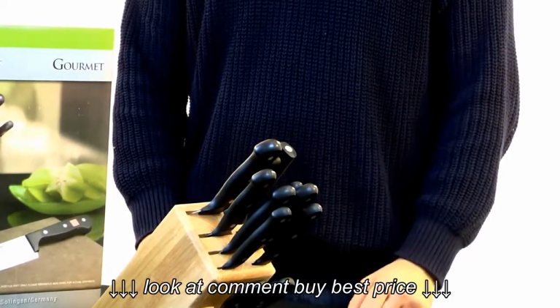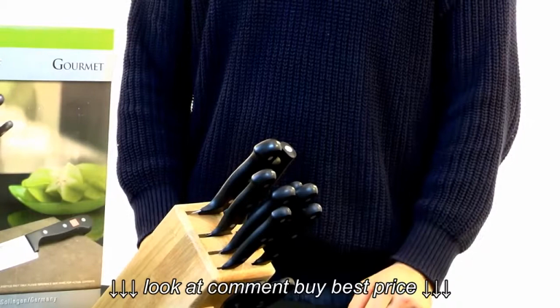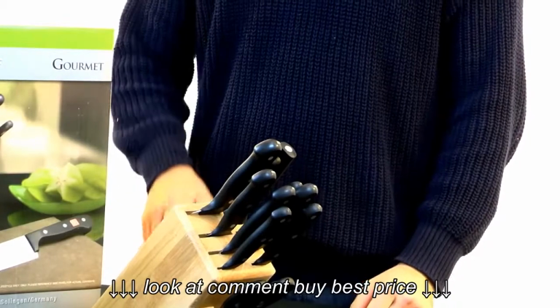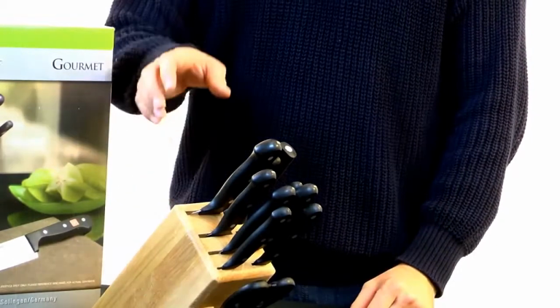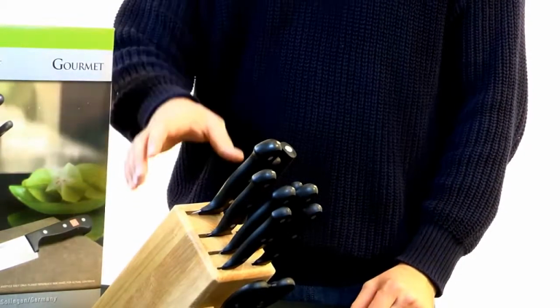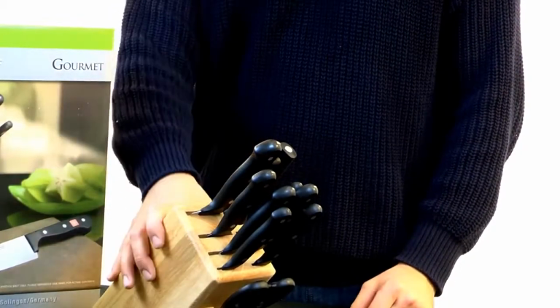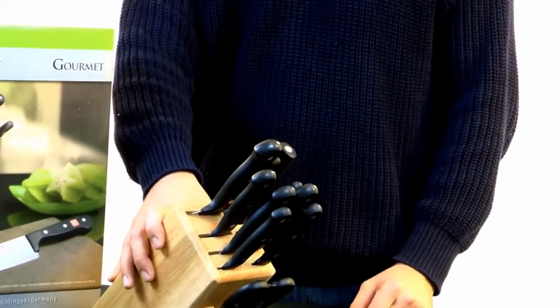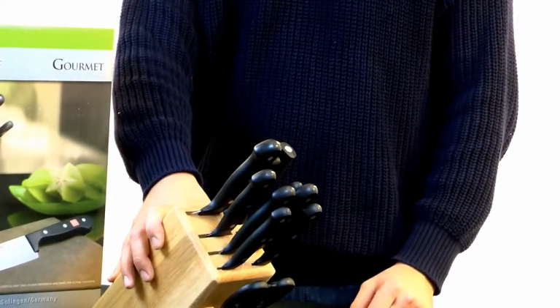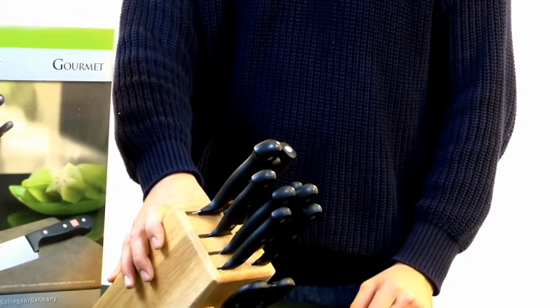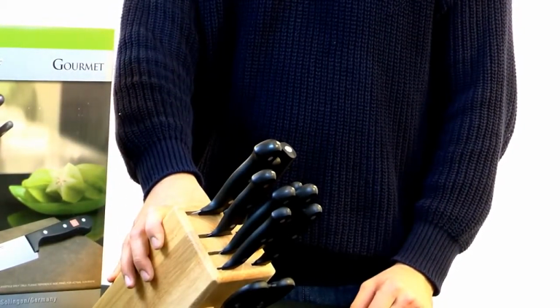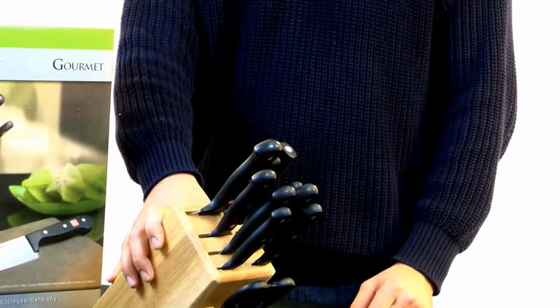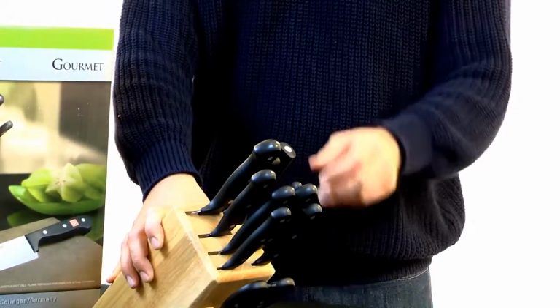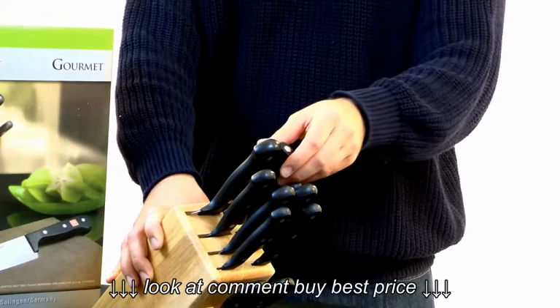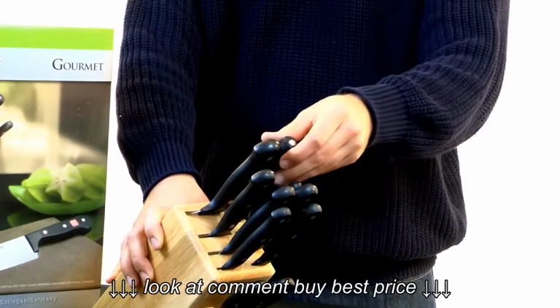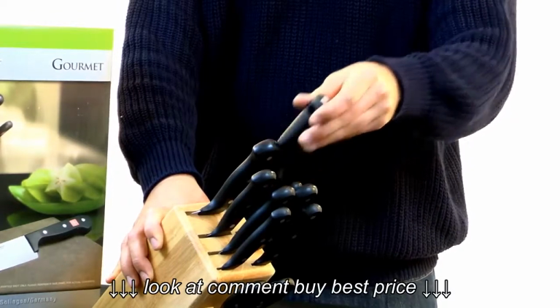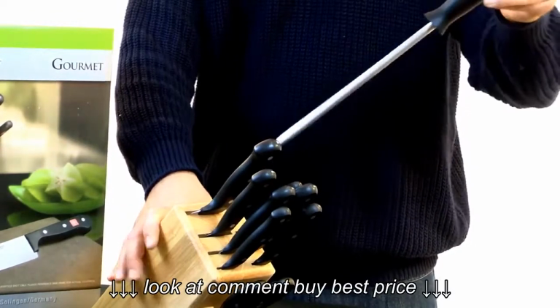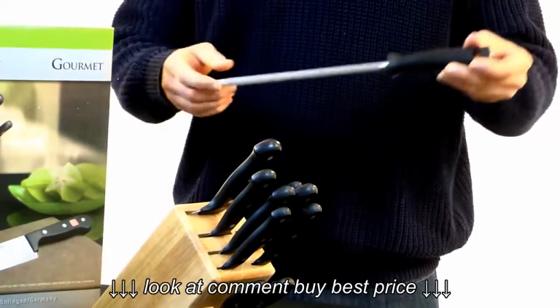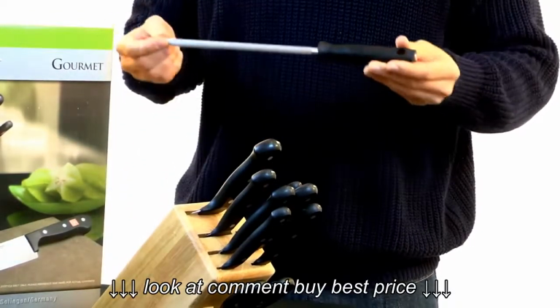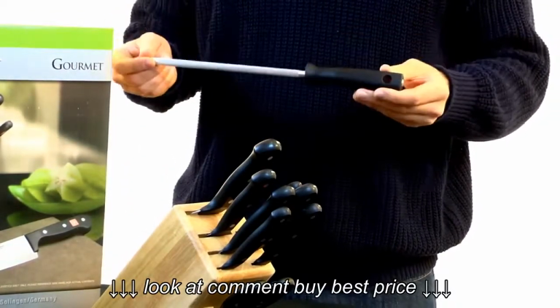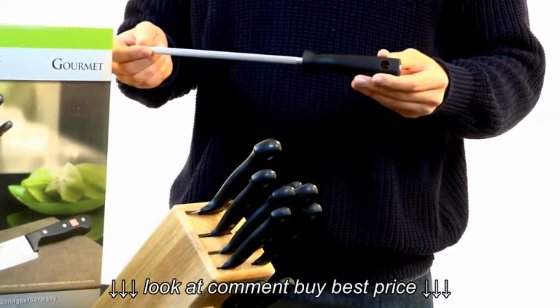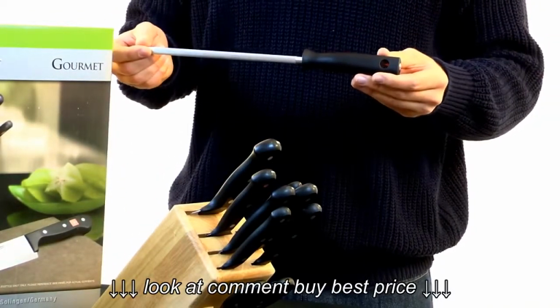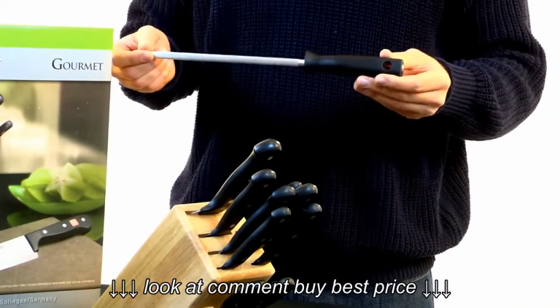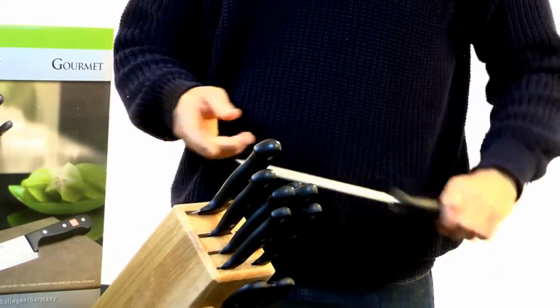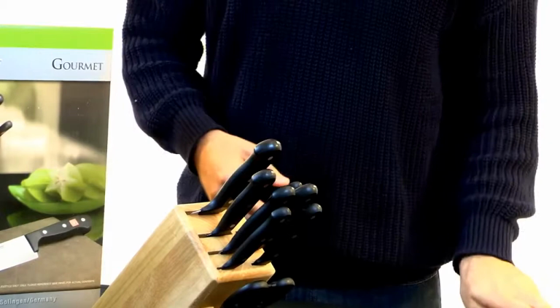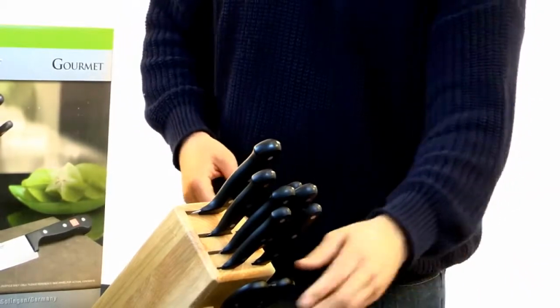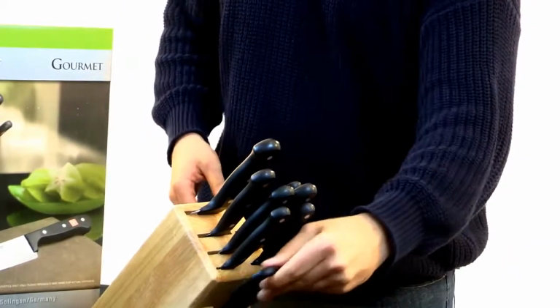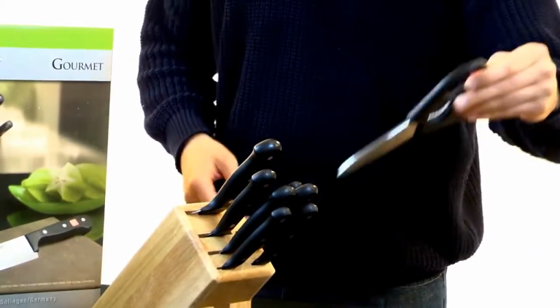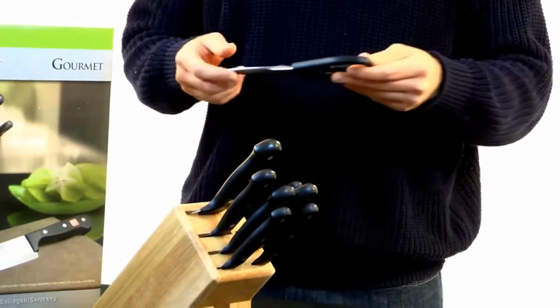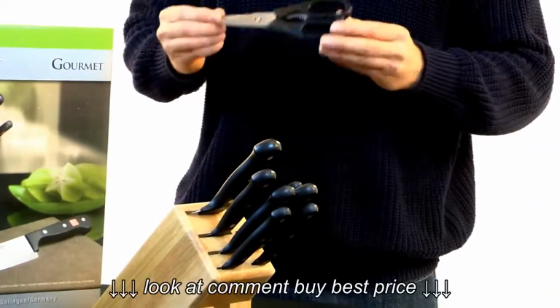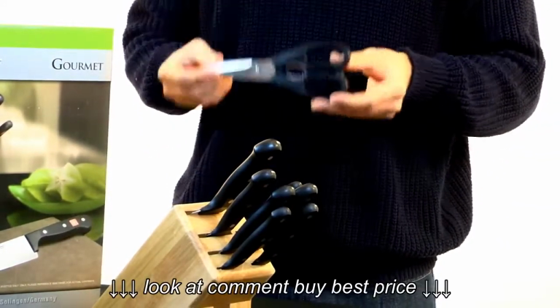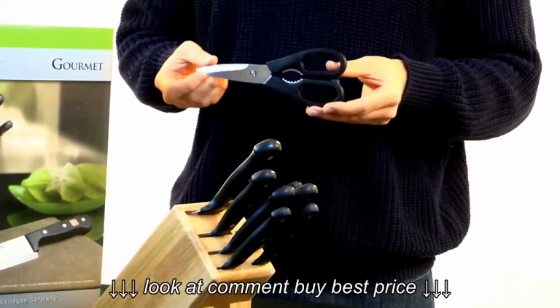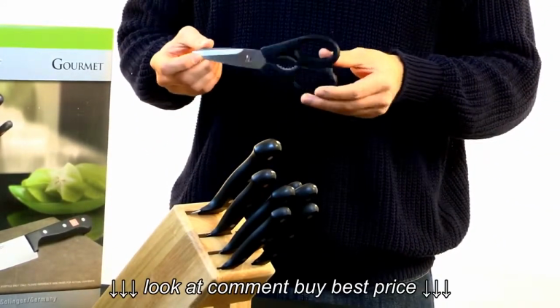This set includes a great collection of a nine-slot Wusthof Gourmet block, as well as a Wusthof Gourmet honing steel and kitchen shears.